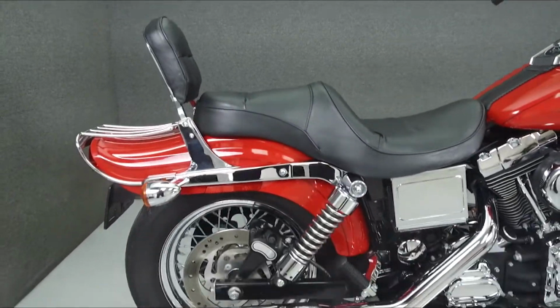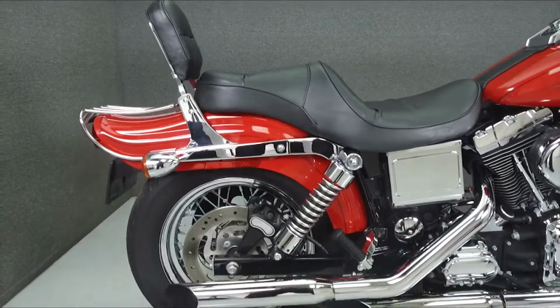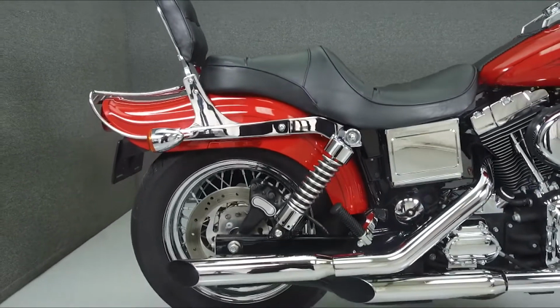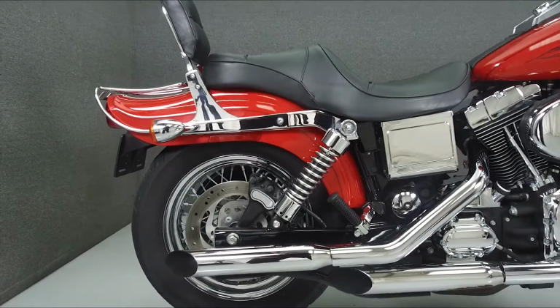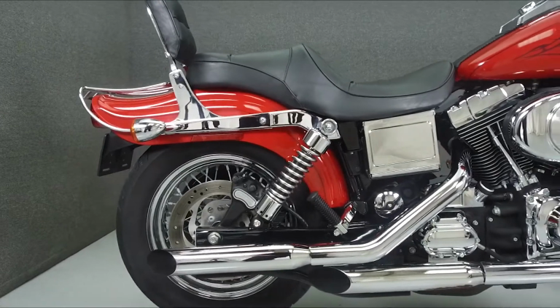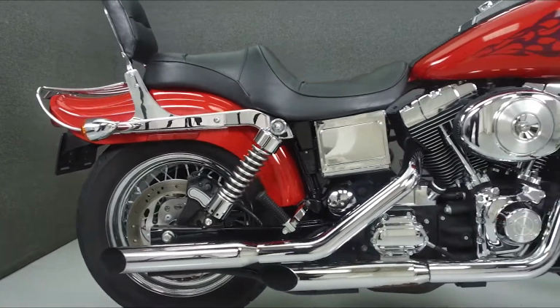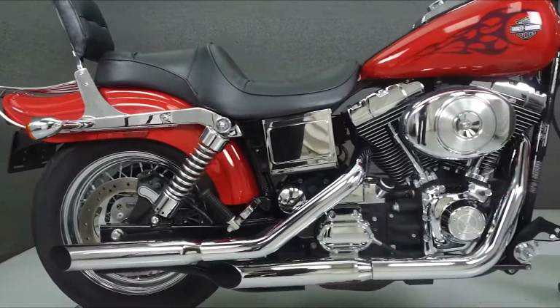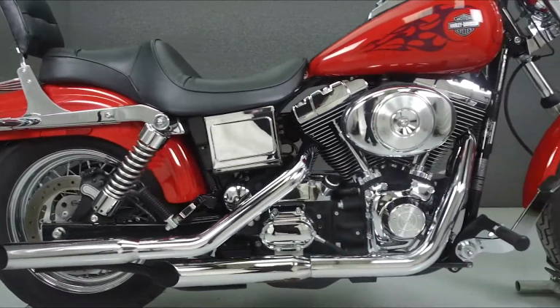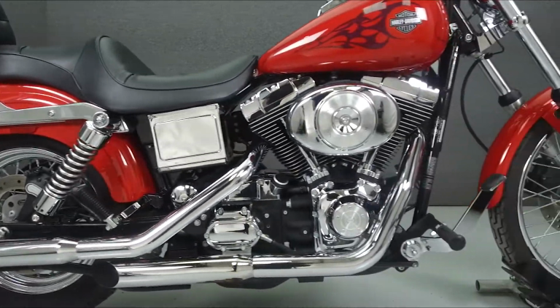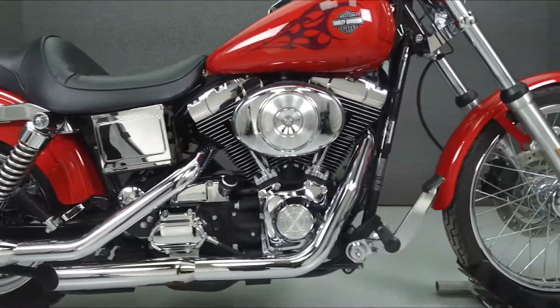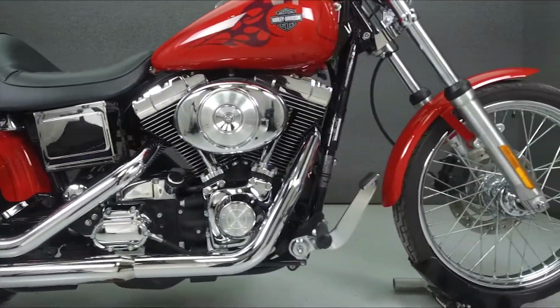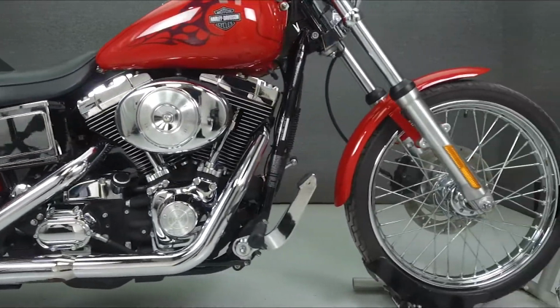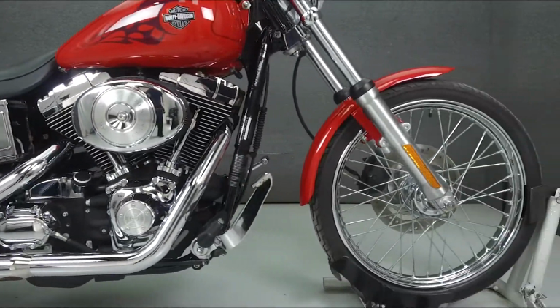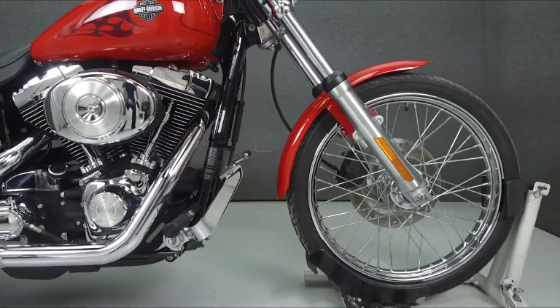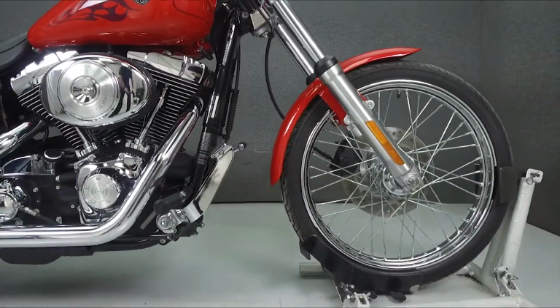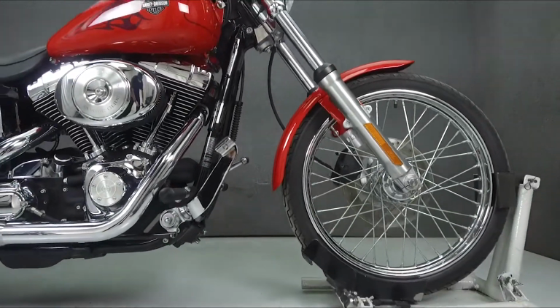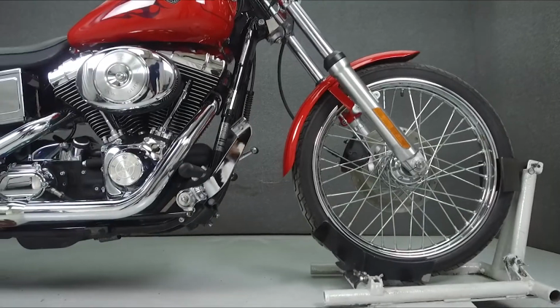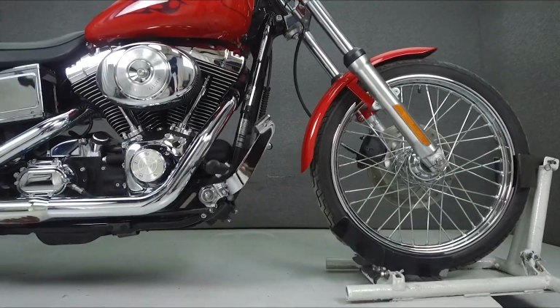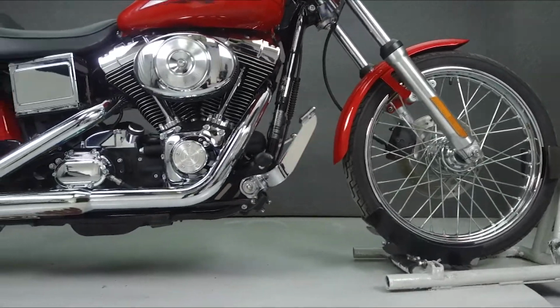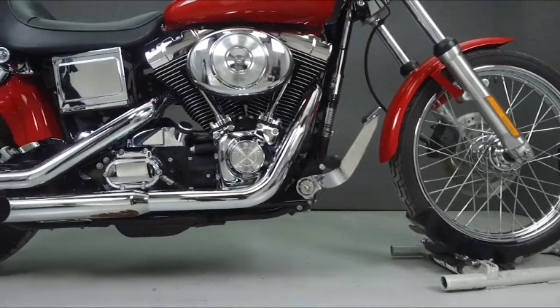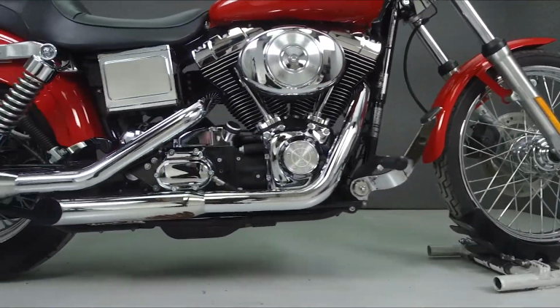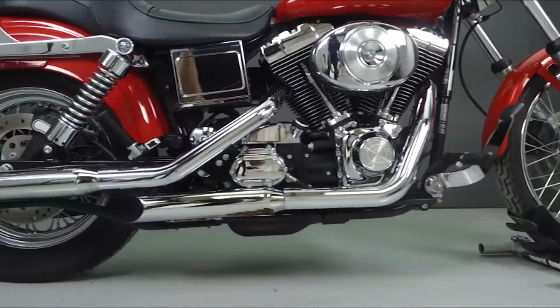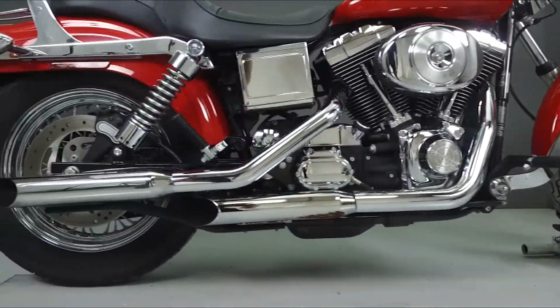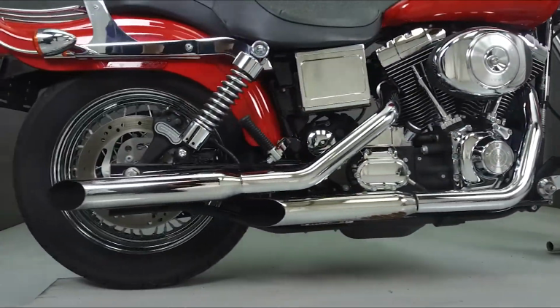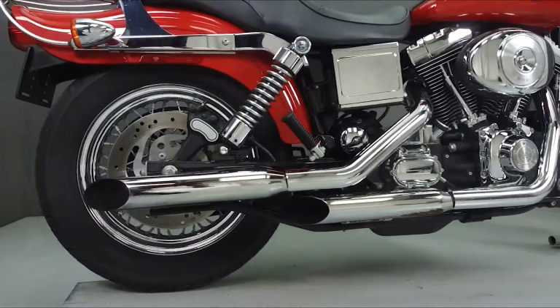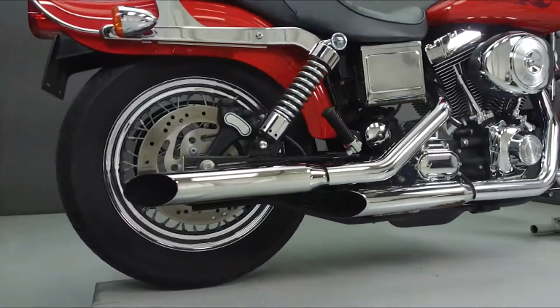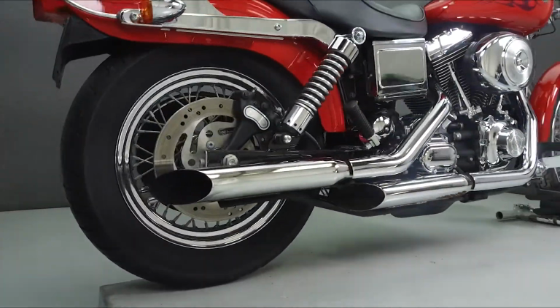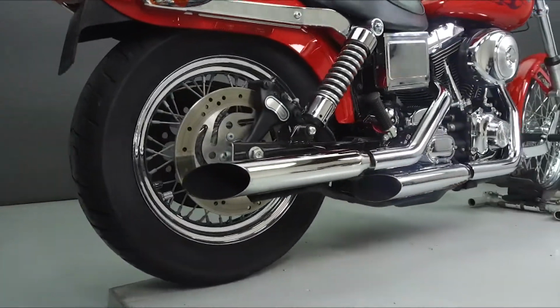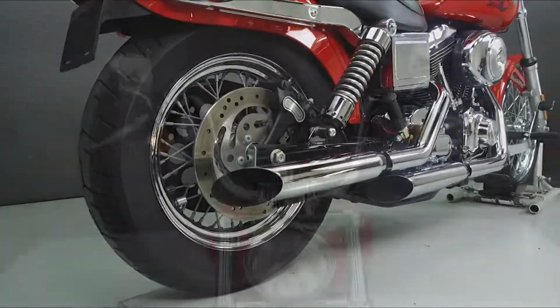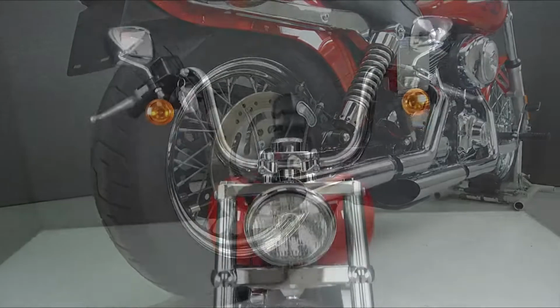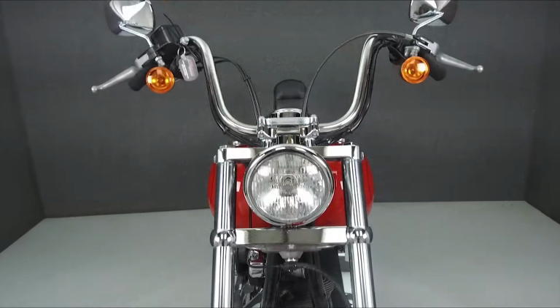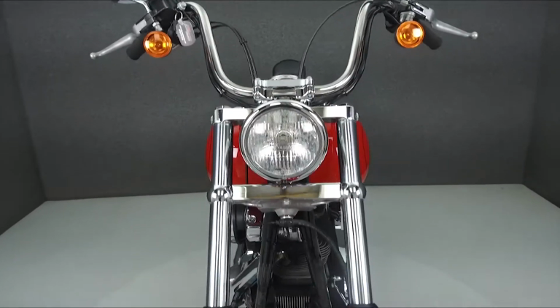Powered by an 88 cubic inch V-twin engine with a 5-speed transmission, the Wide Glide puts out 78 foot-pounds of torque at 2,900 RPM. It has a seat height of 29.1 inches and a dry weight of 661 pounds.